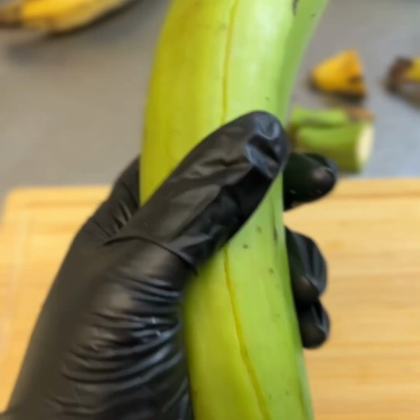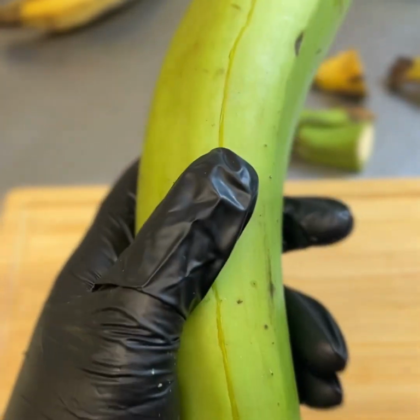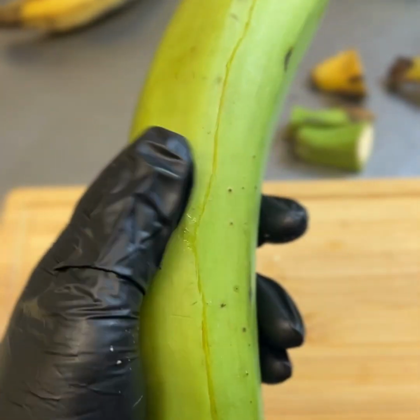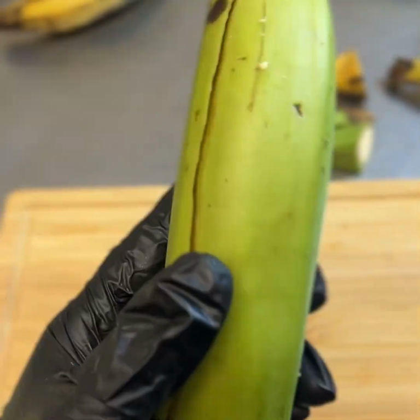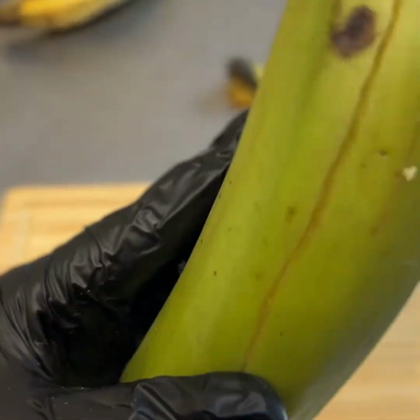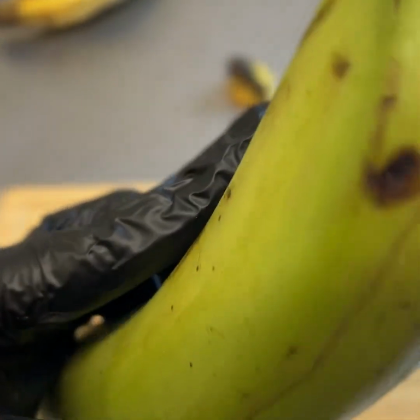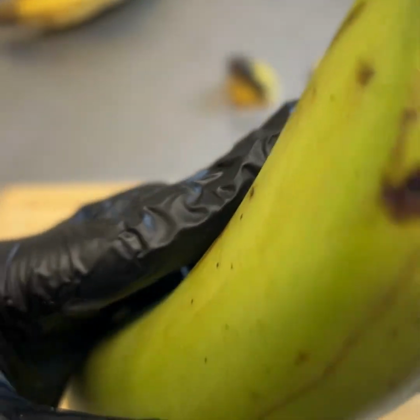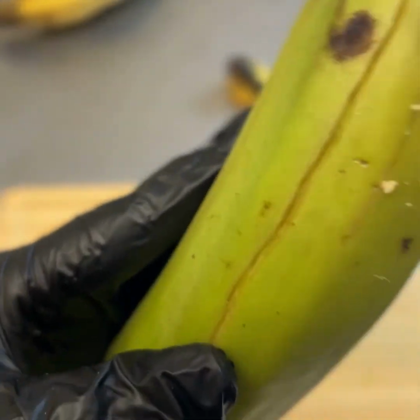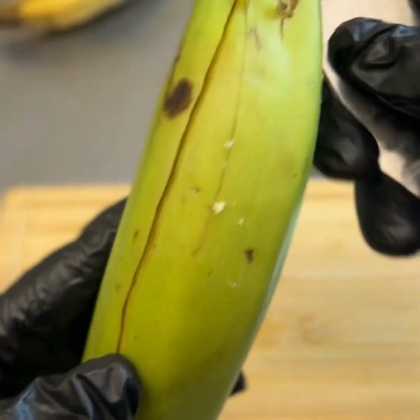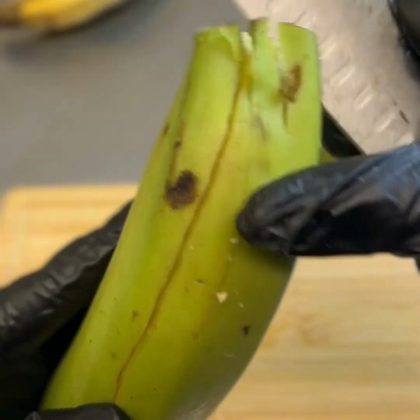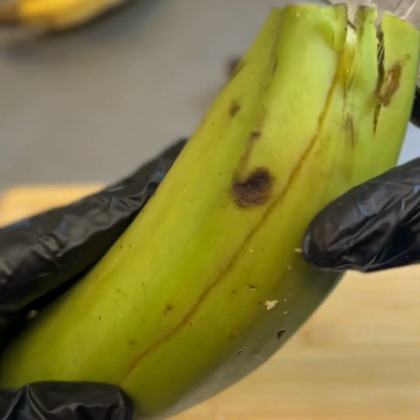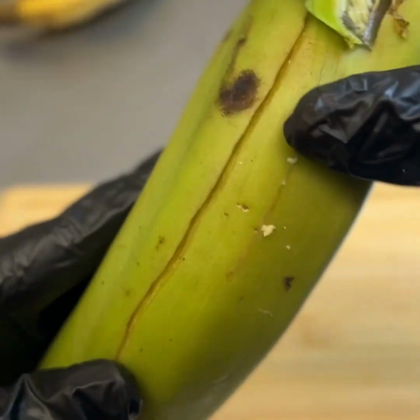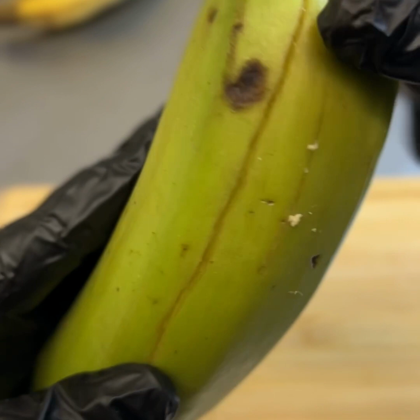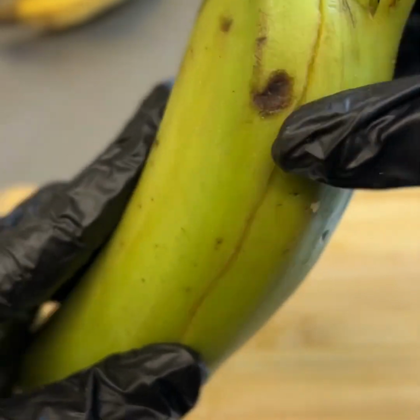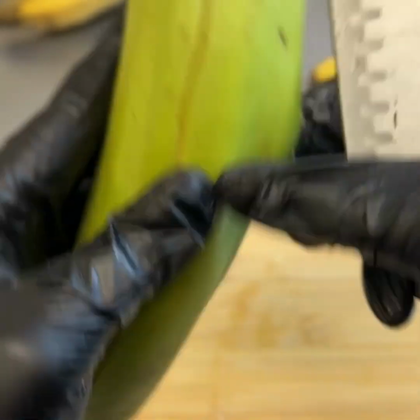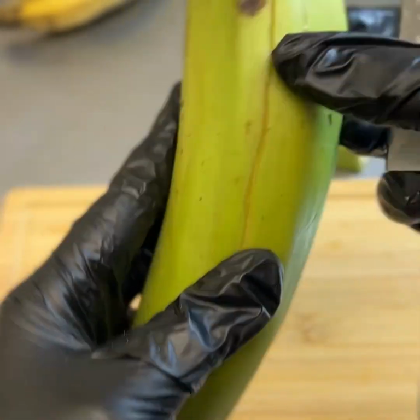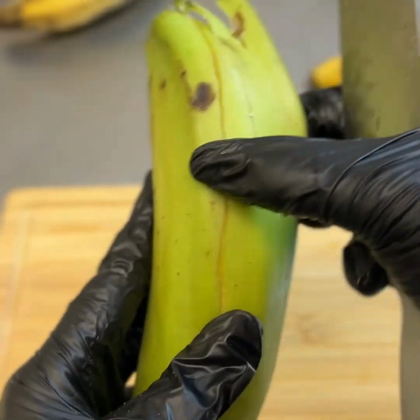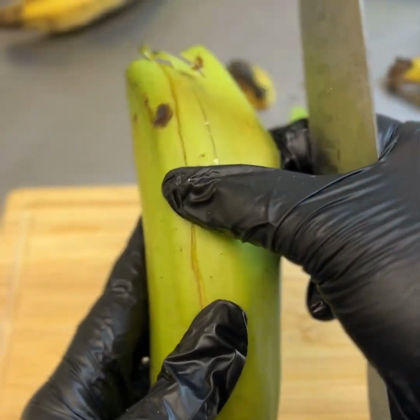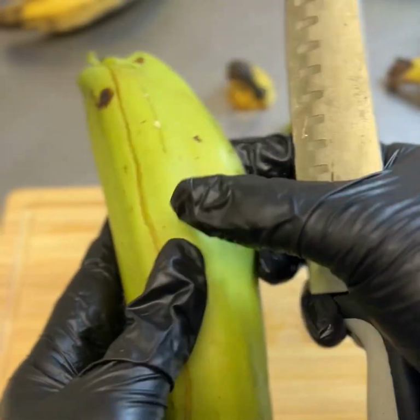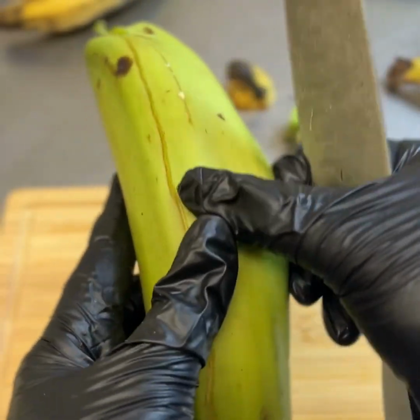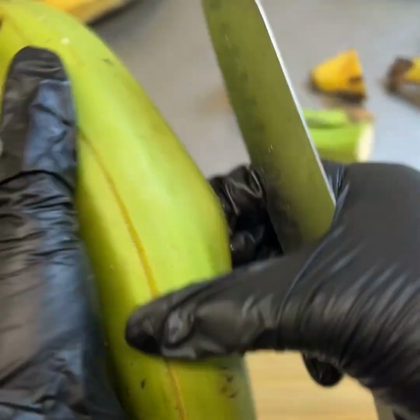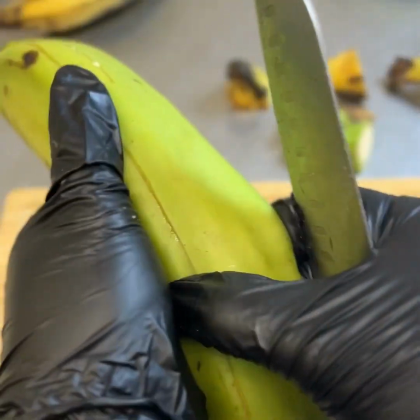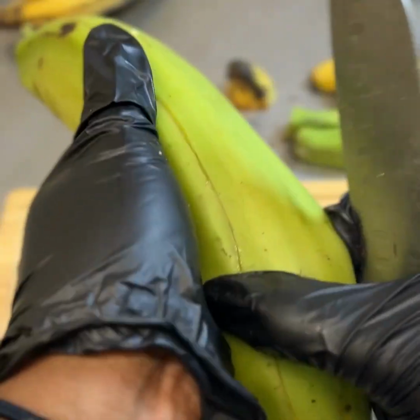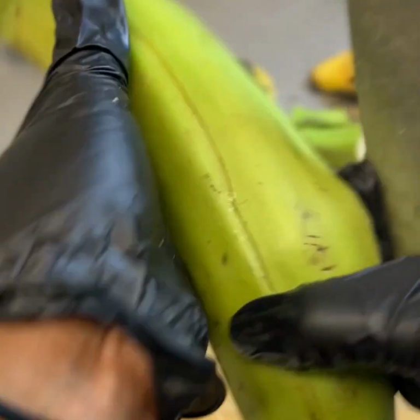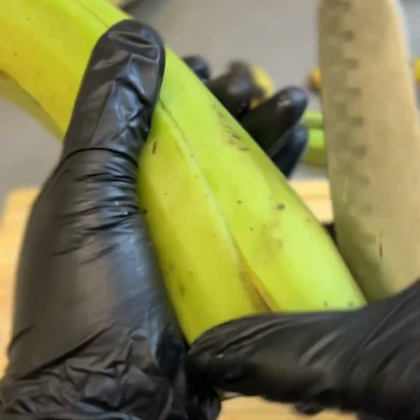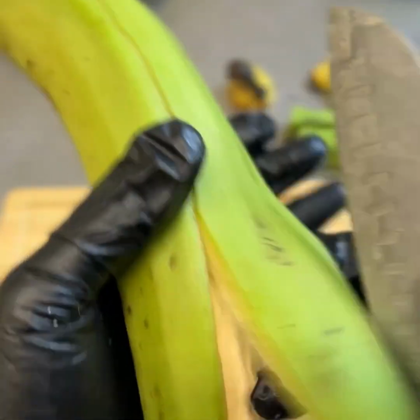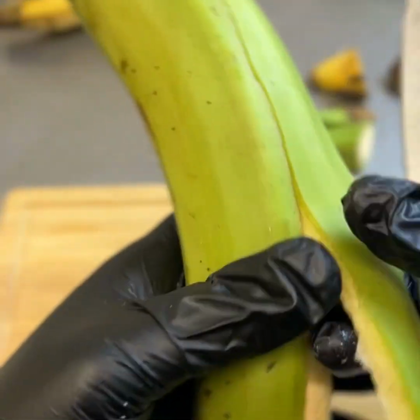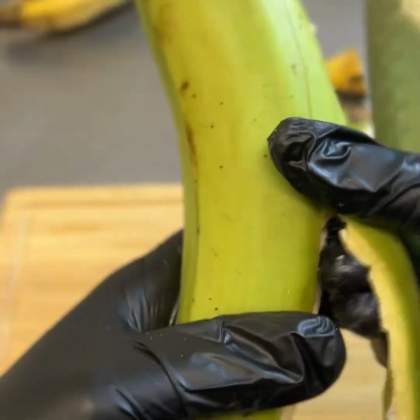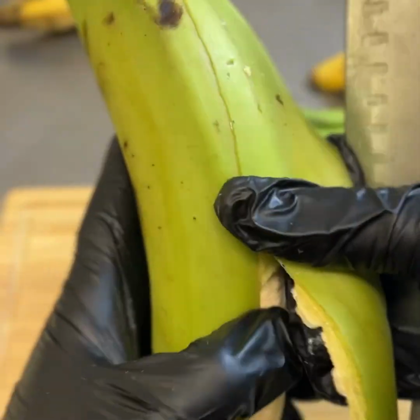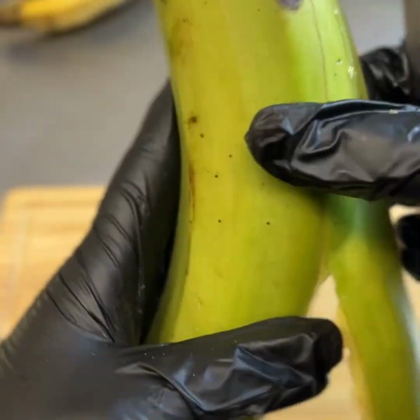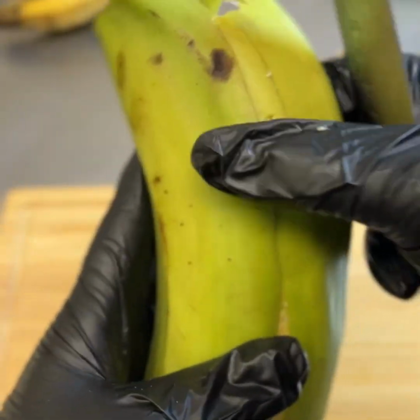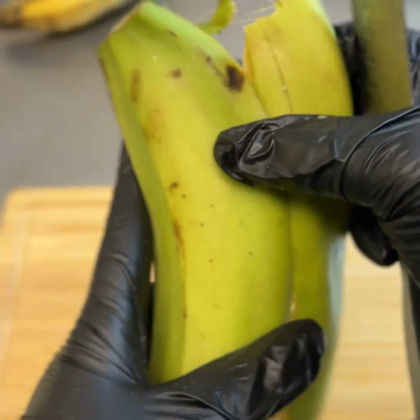You're going to peel all the way down, and once you've made two cuts this makes it easier for you to peel off the plantain with the knife, or you can use your hand to lift up the skin and then rip off the rest.